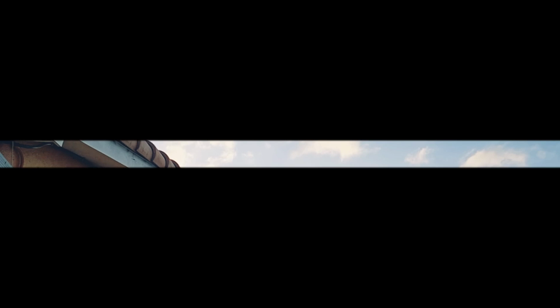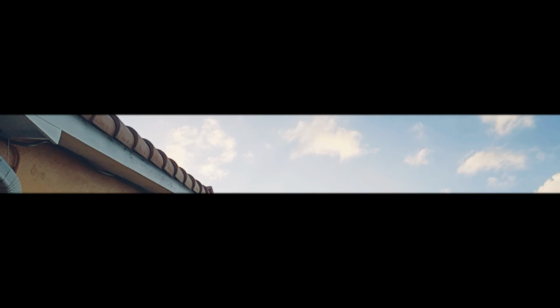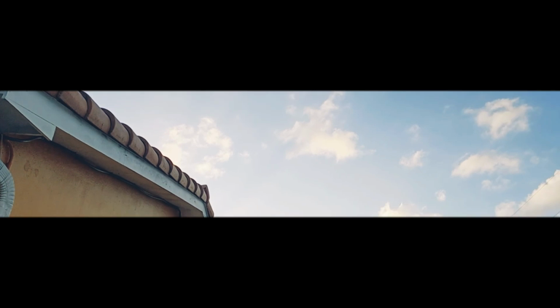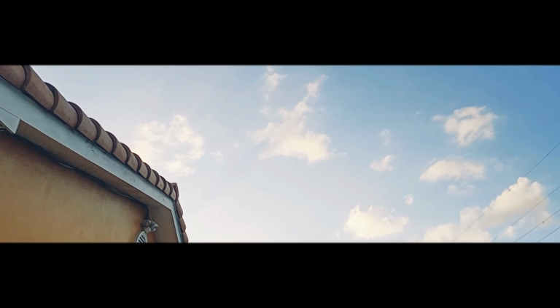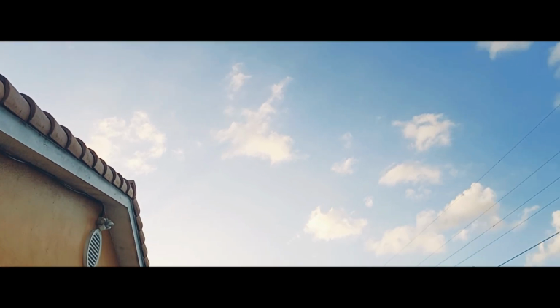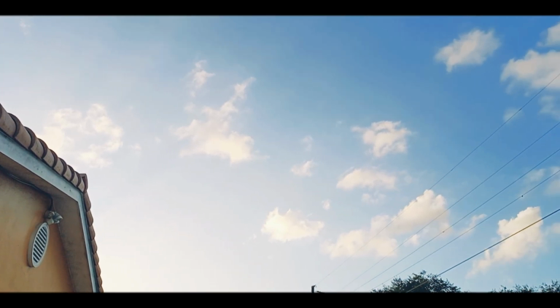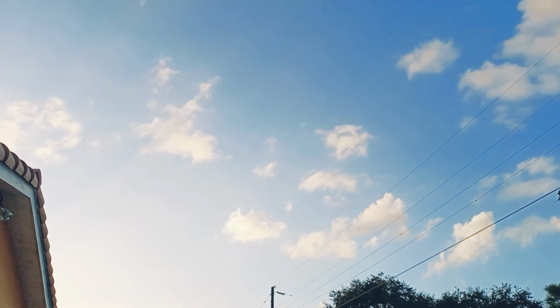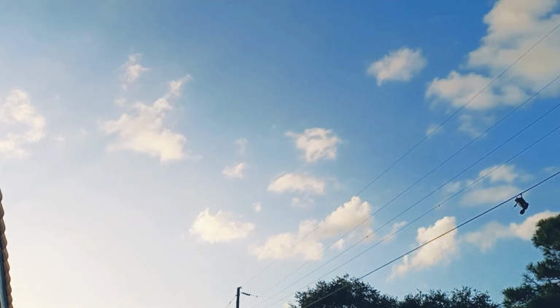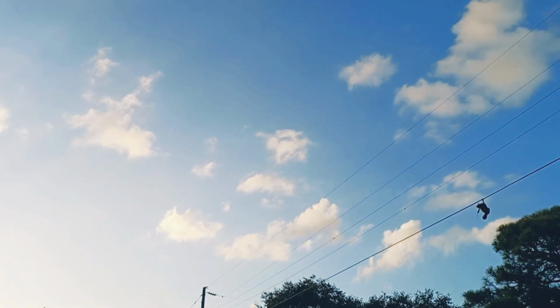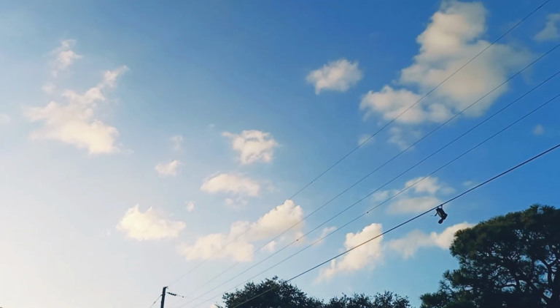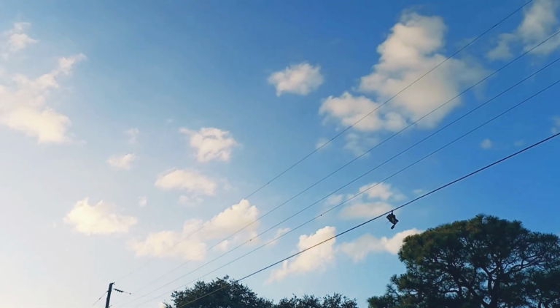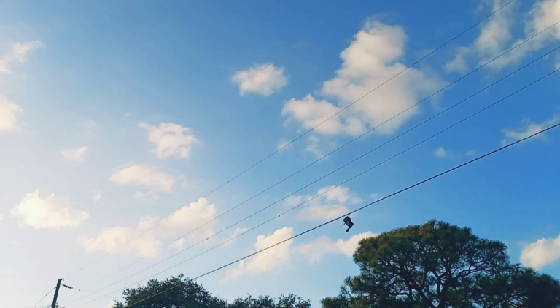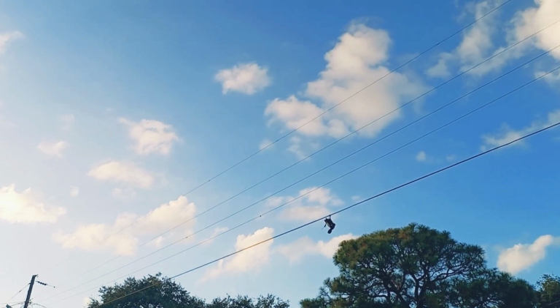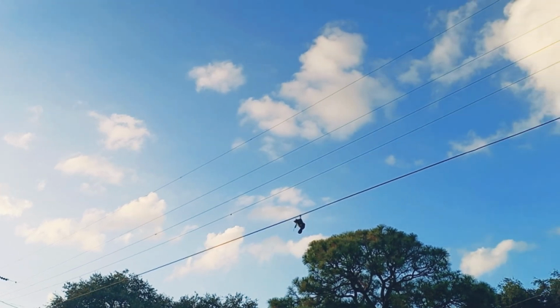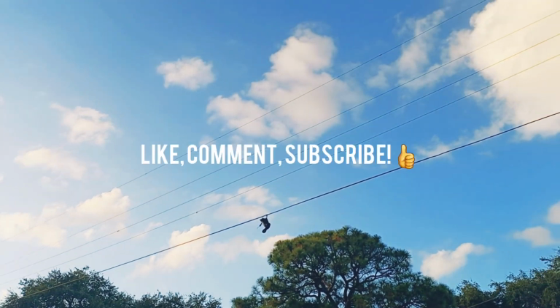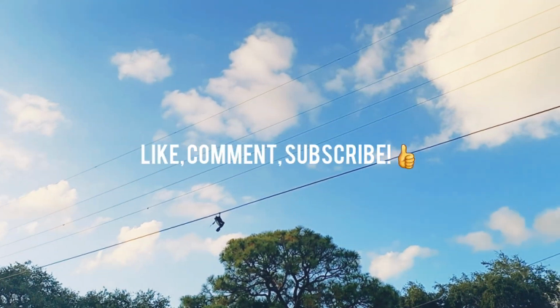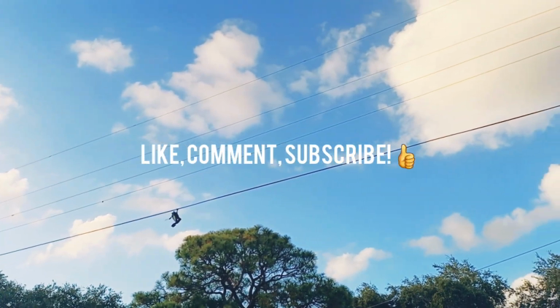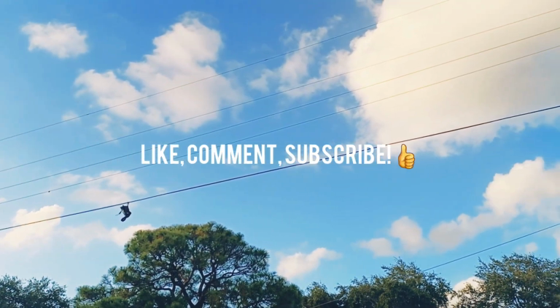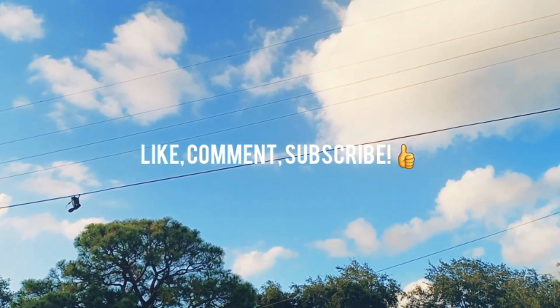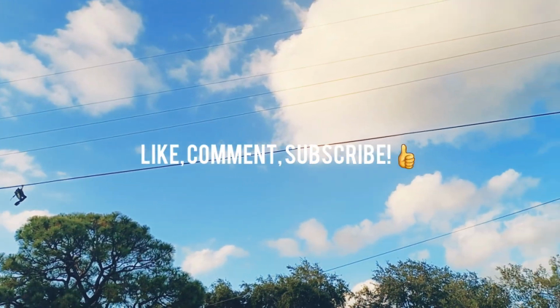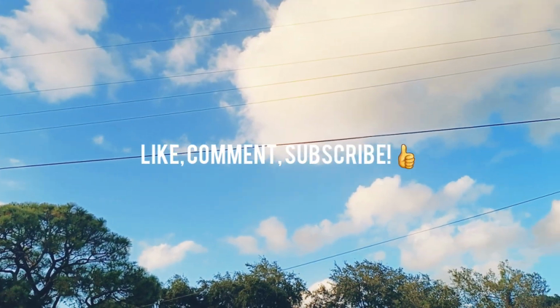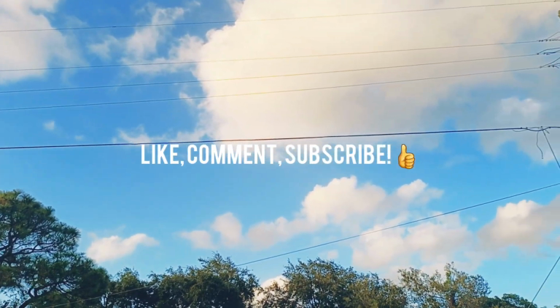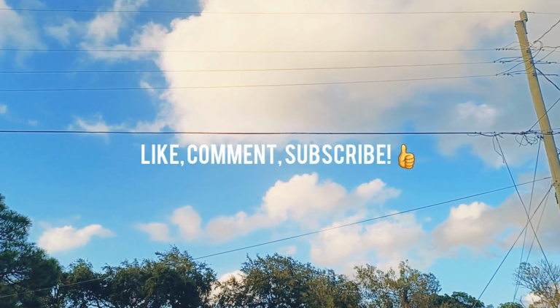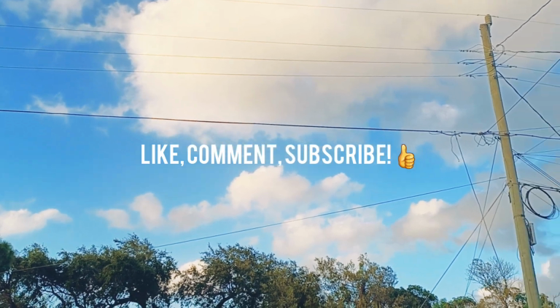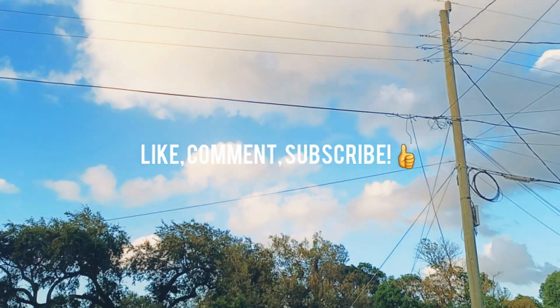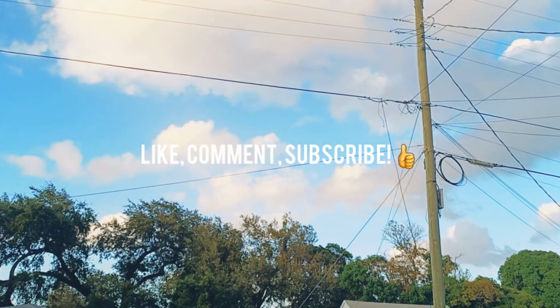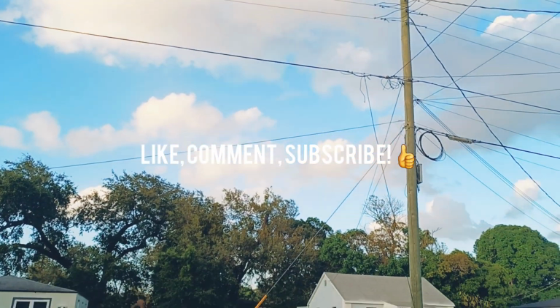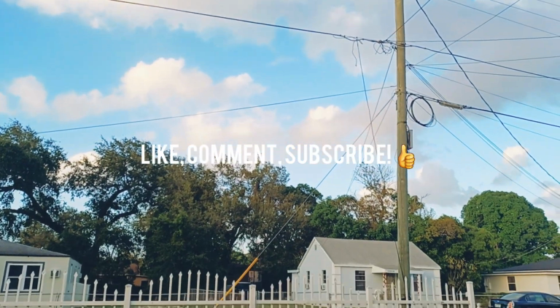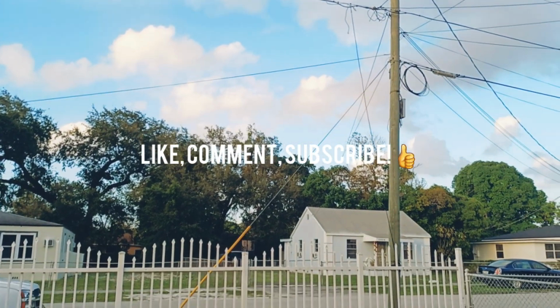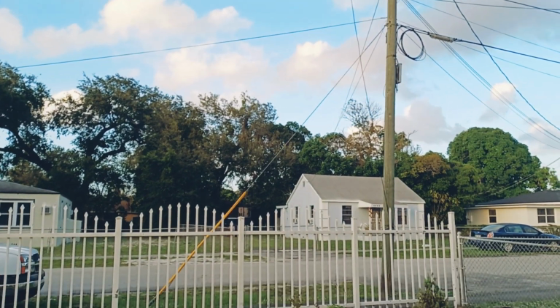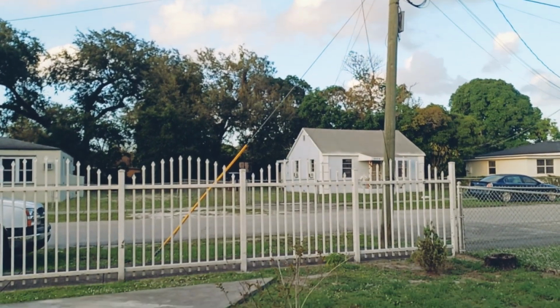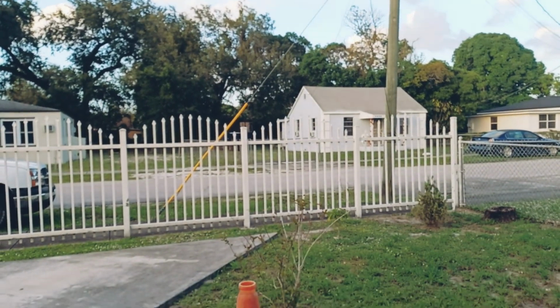Hey, what is up YouTube? This is Fern J Films back at it again. Please be sure to like, comment, and subscribe — if you have not done so, do that now as I am getting back into this YouTube. Today I'm bringing you a special video.